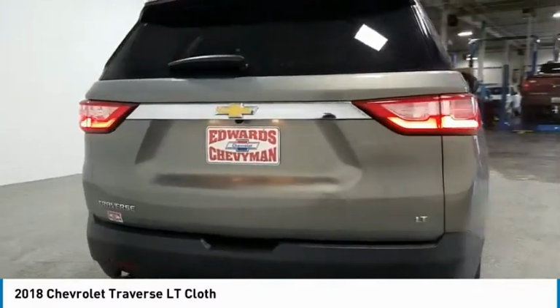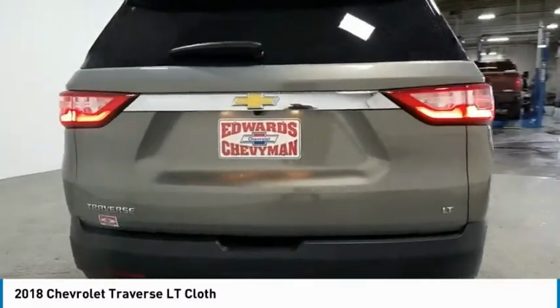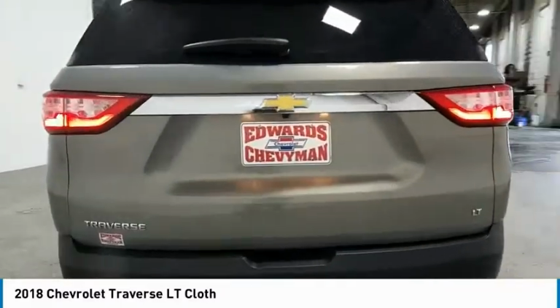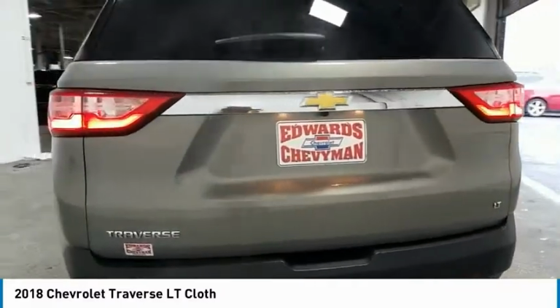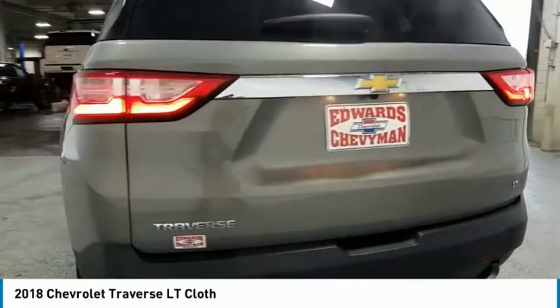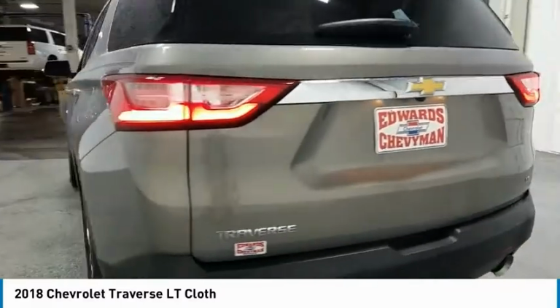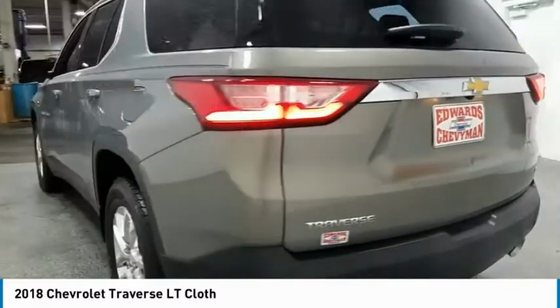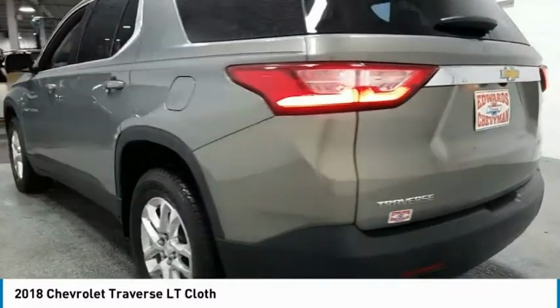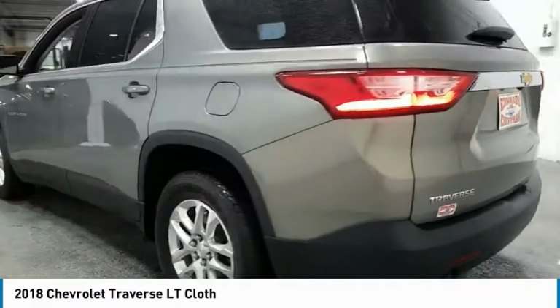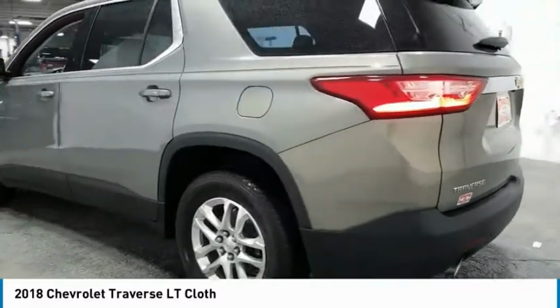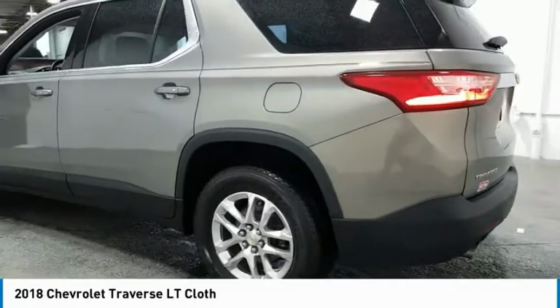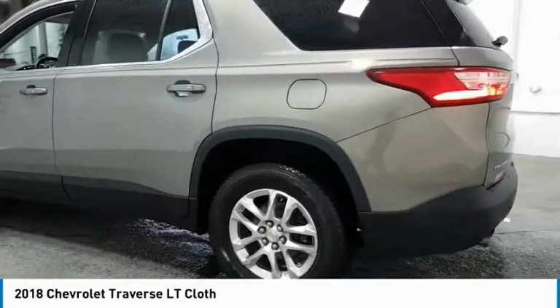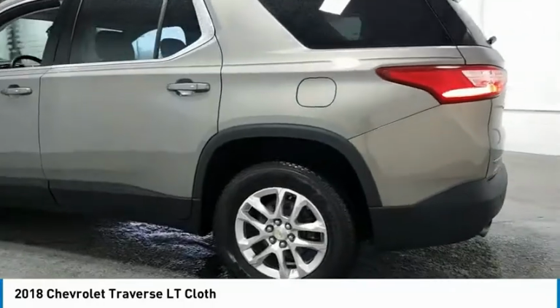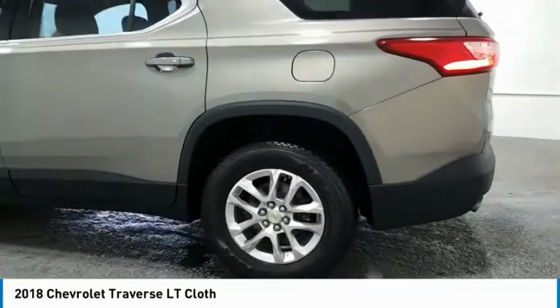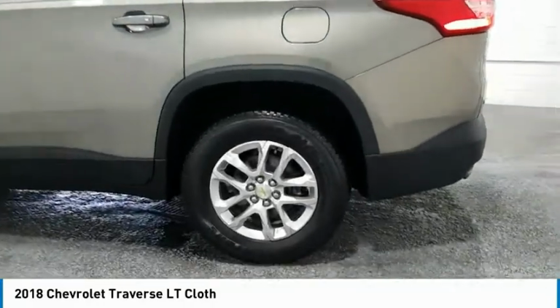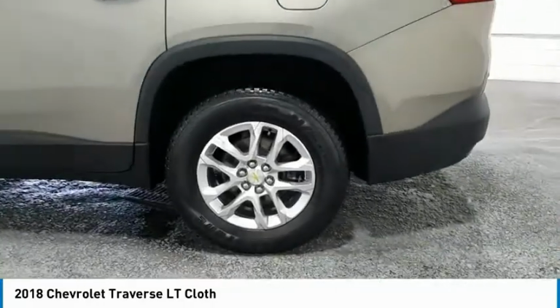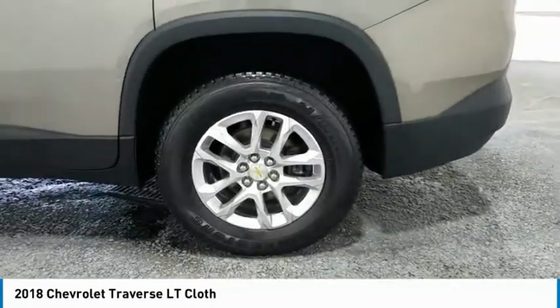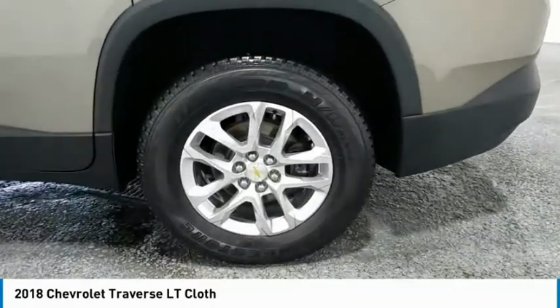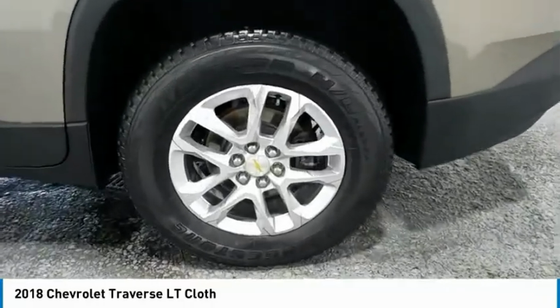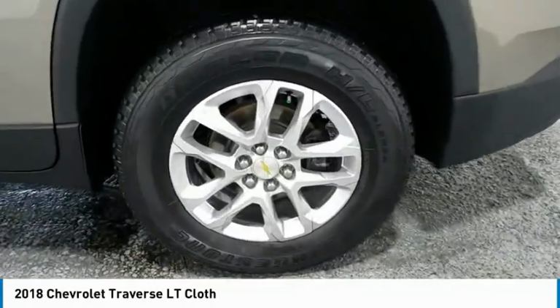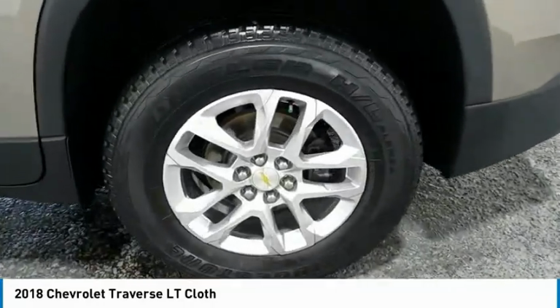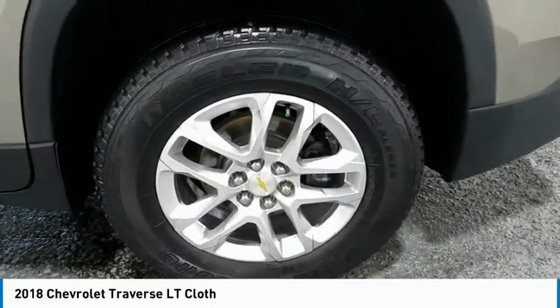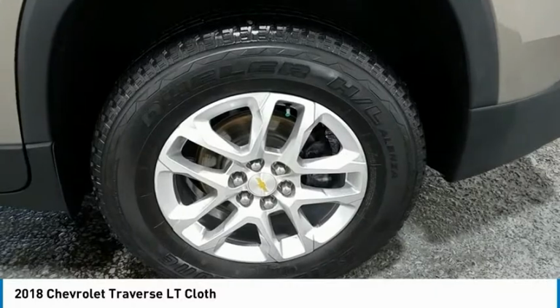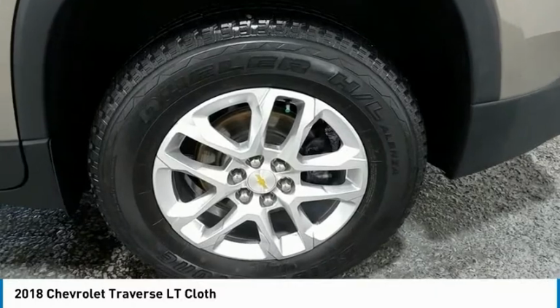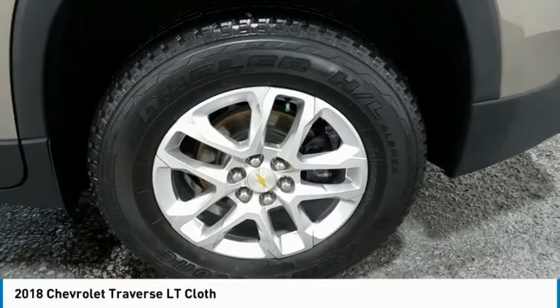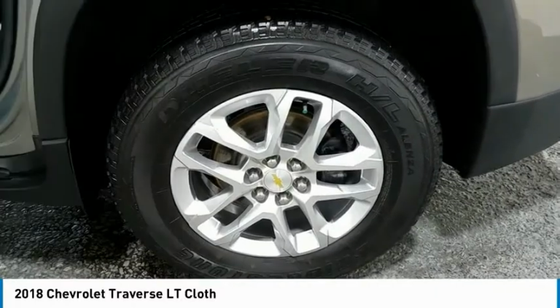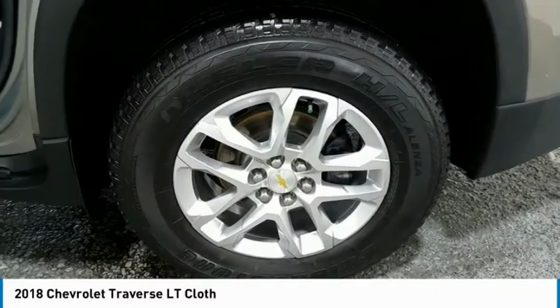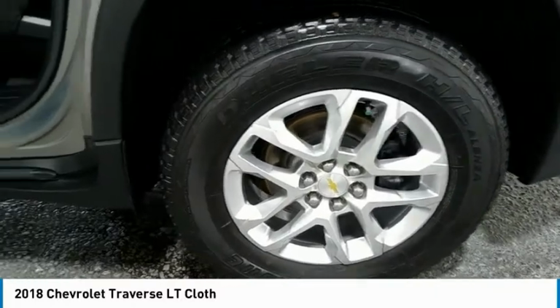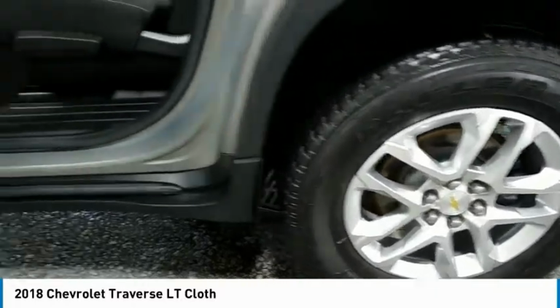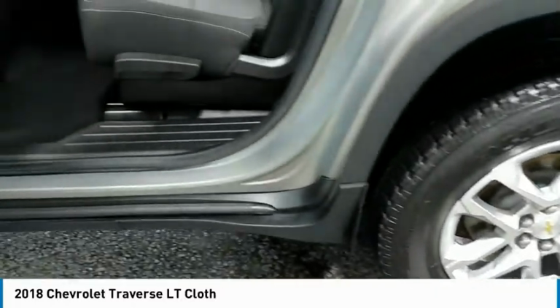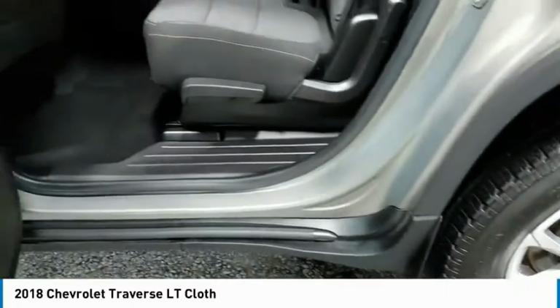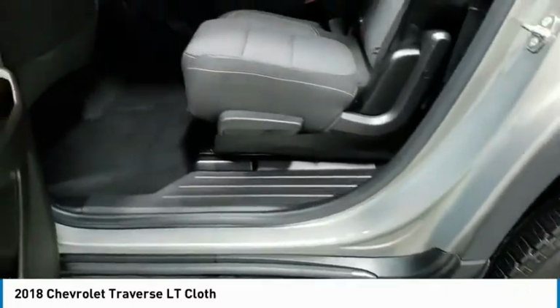Aluminum wheels, heated side mirrors, traction control, daytime running lights, remote keyless entry, fog lights, mirror memory, FWD, backup camera, heated seats. Come take a test drive today.